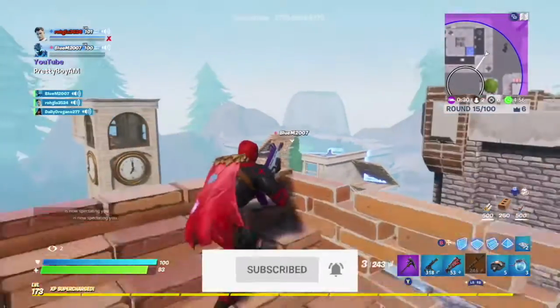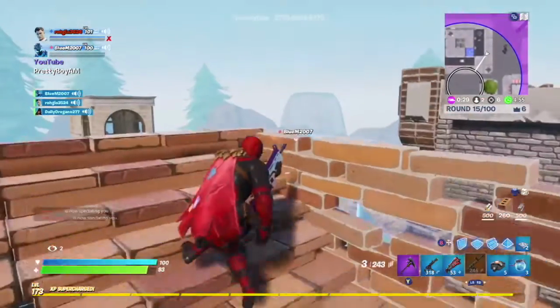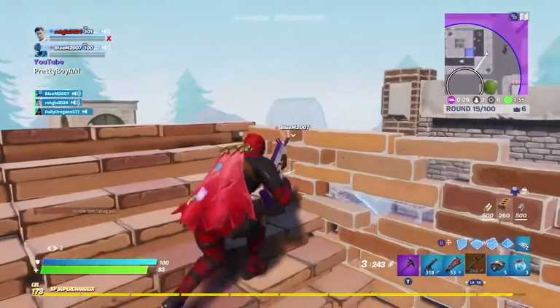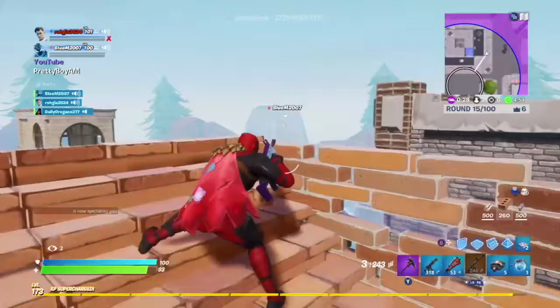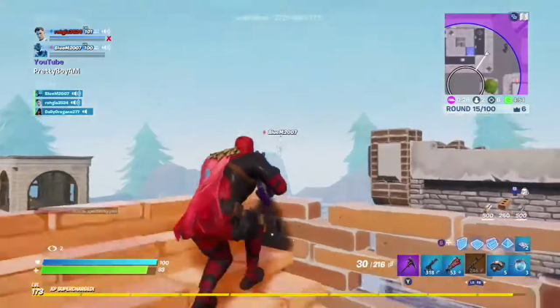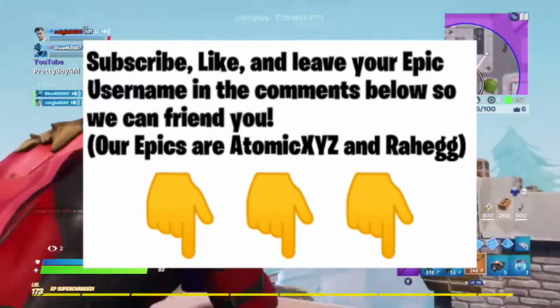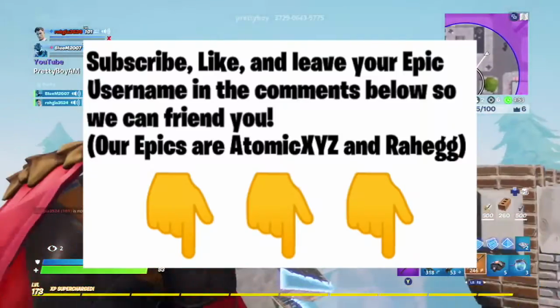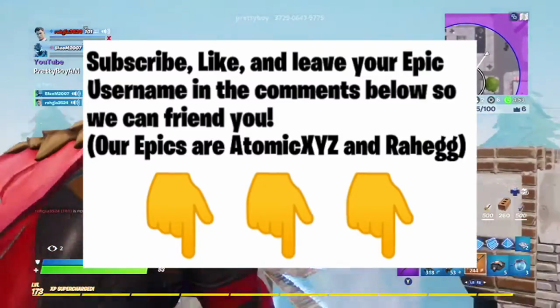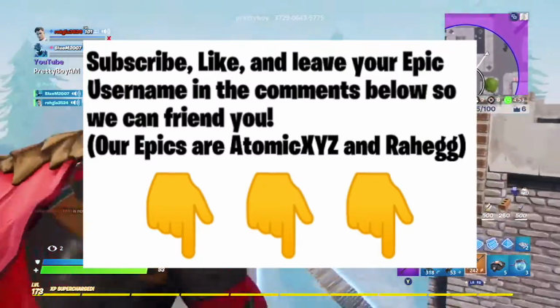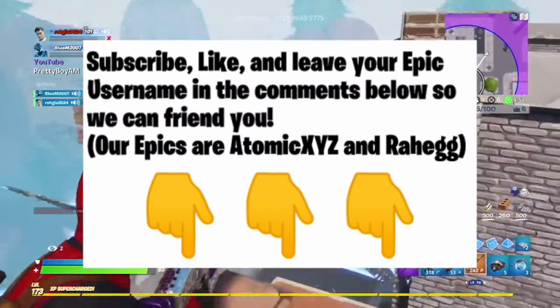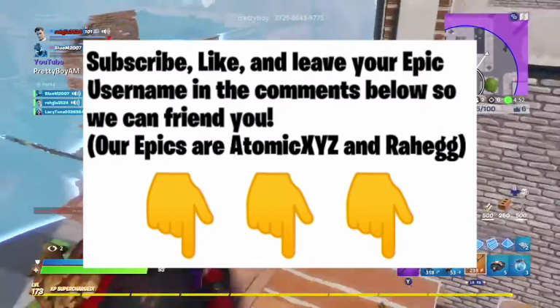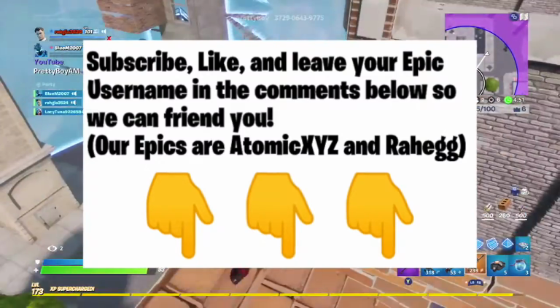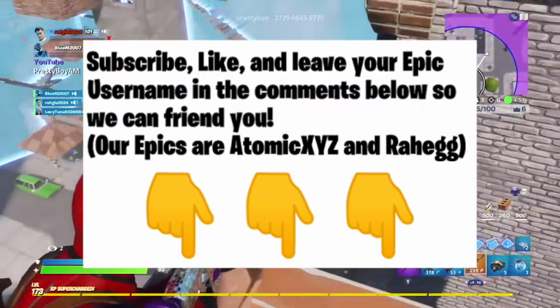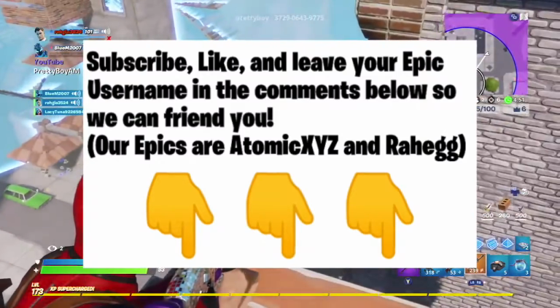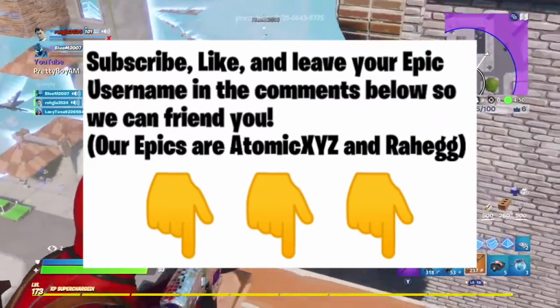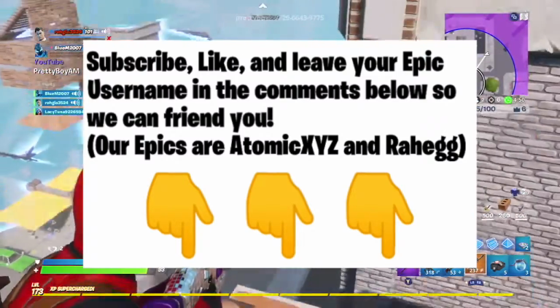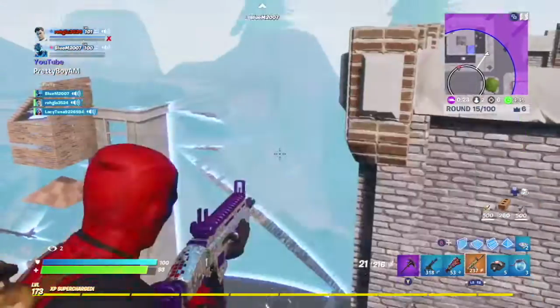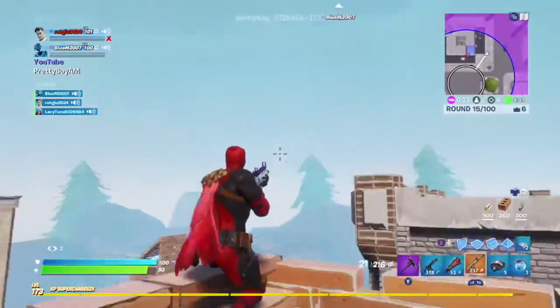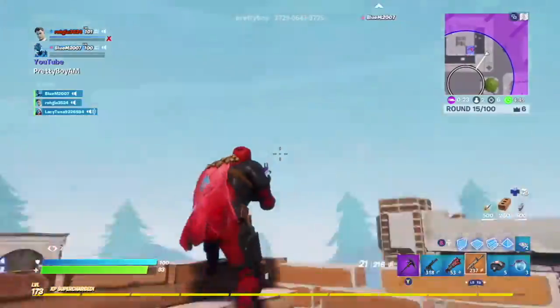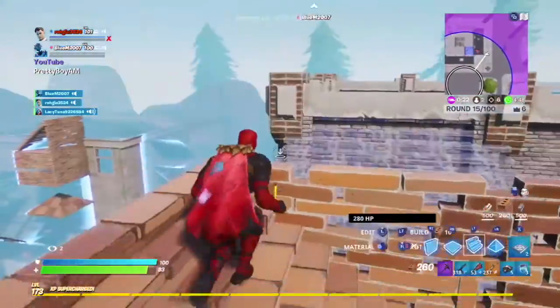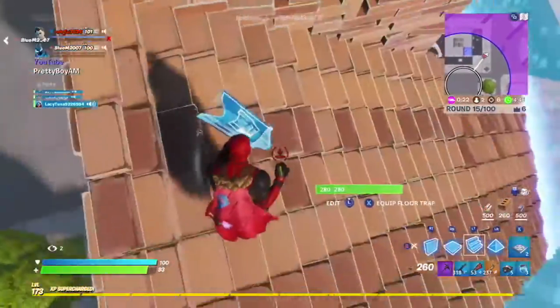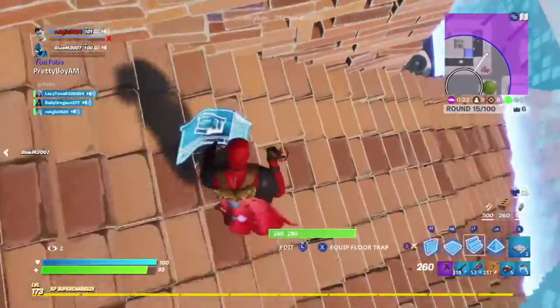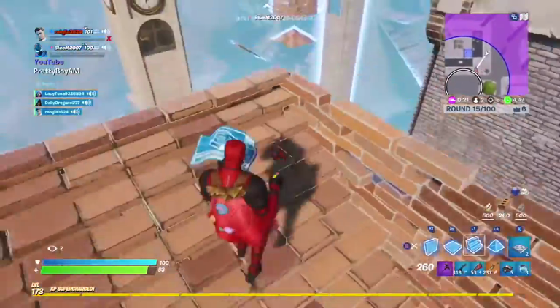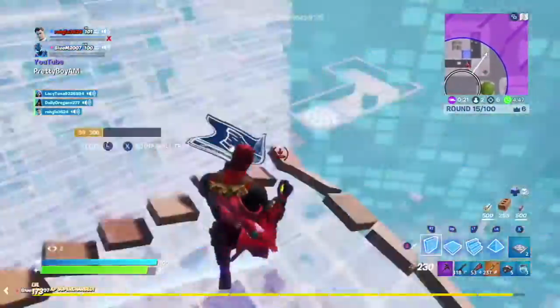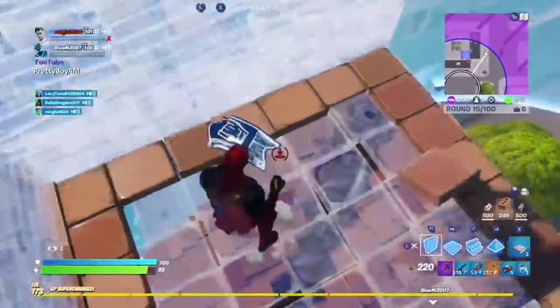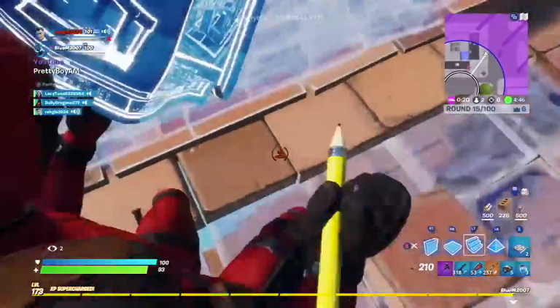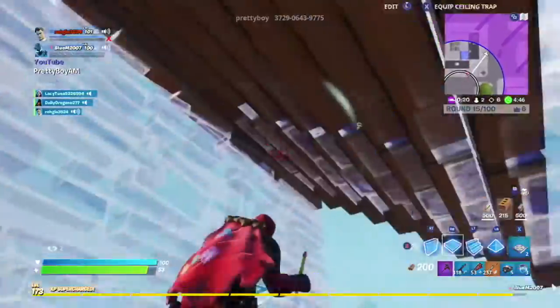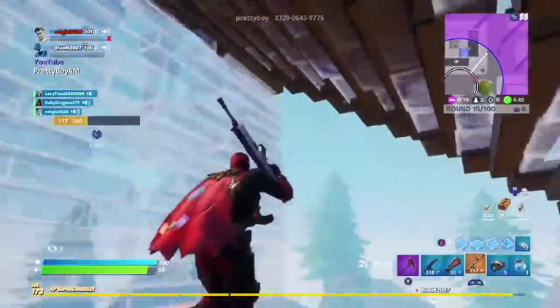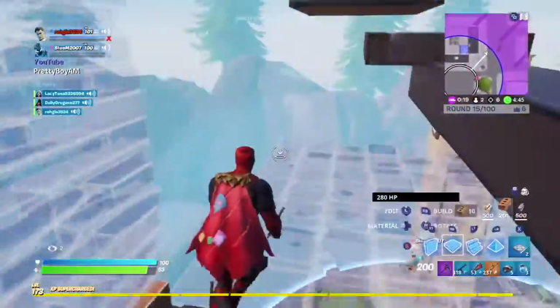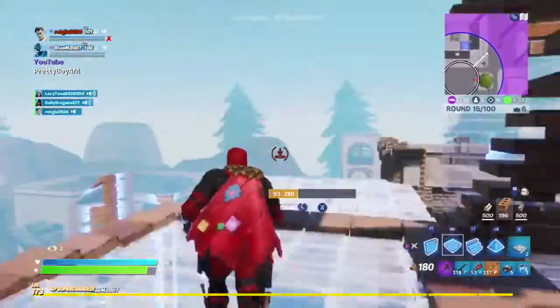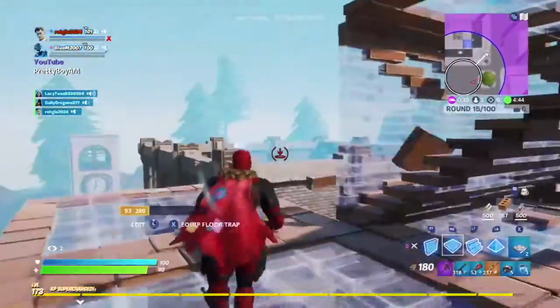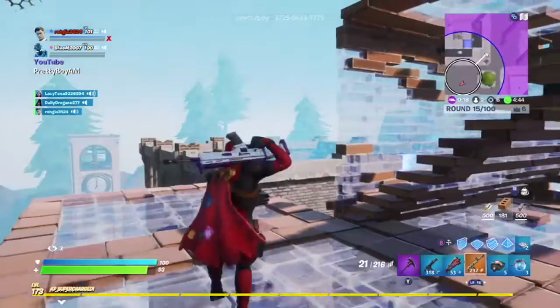Also leave your Epics down below so that we can friend you guys. We've also changed our names to Excel Atomic XYZ and Excel Rag, so if we friend you guys with that just make sure you guys accept it.